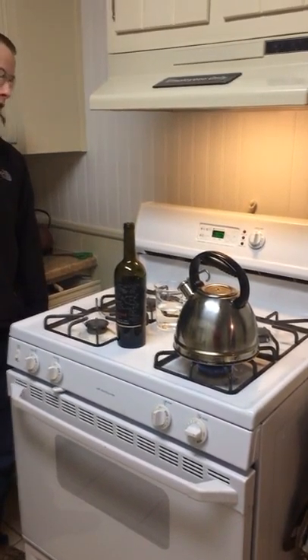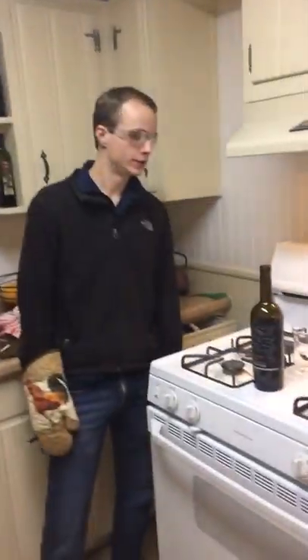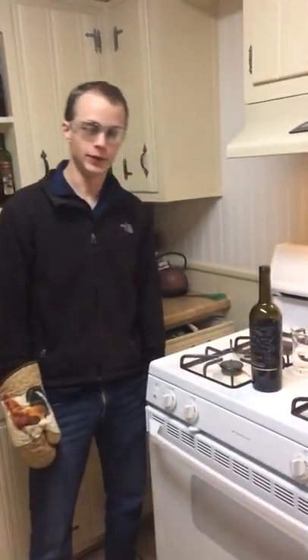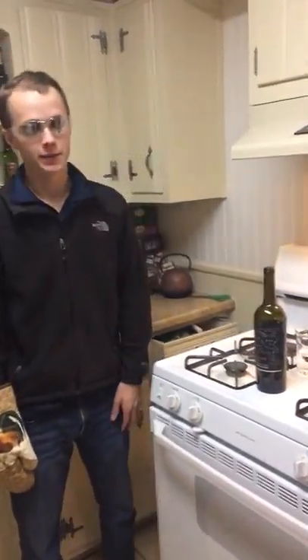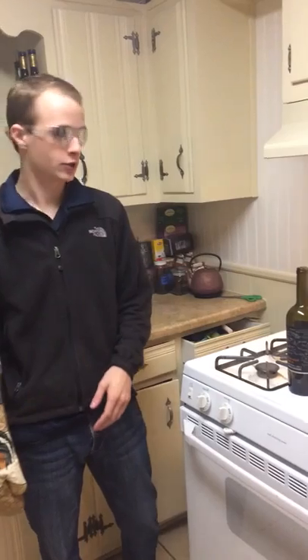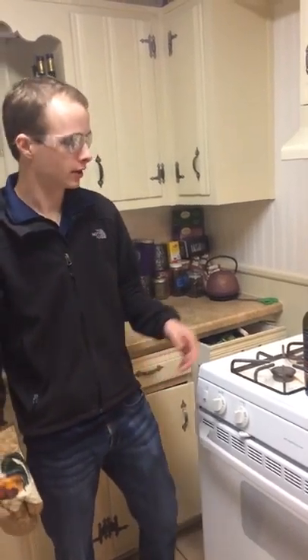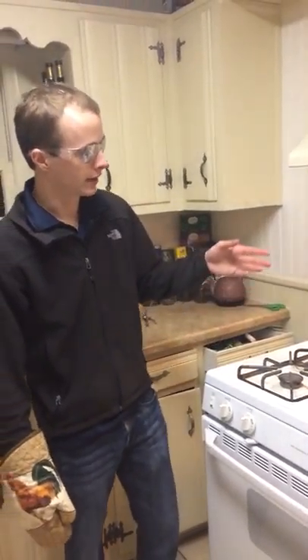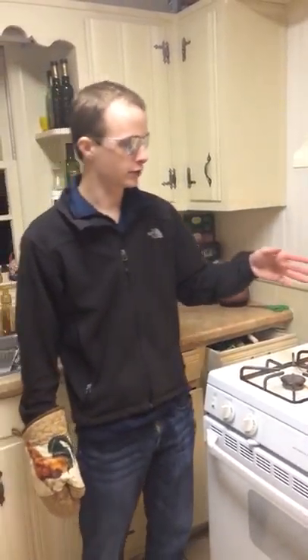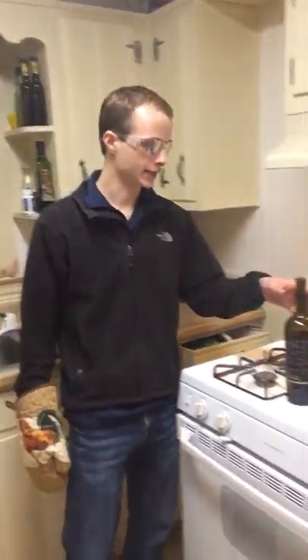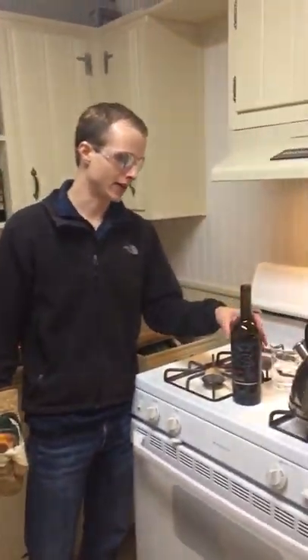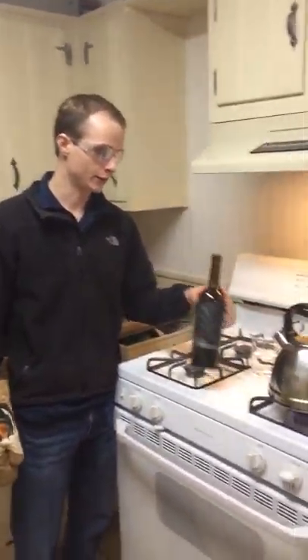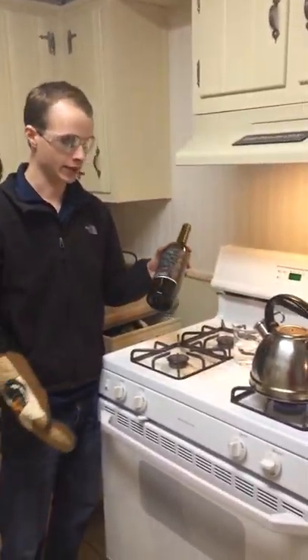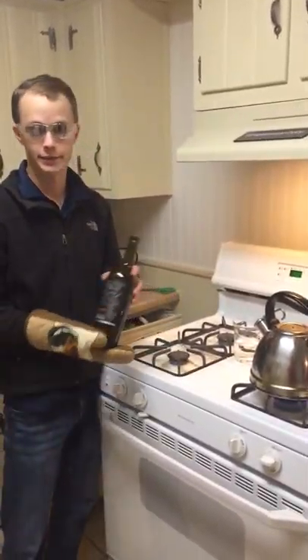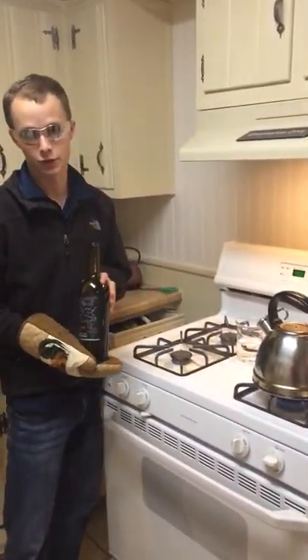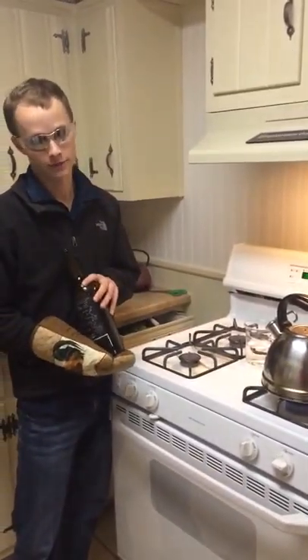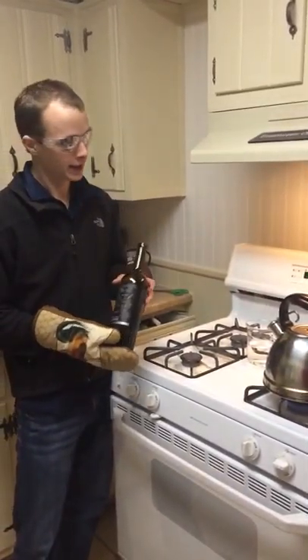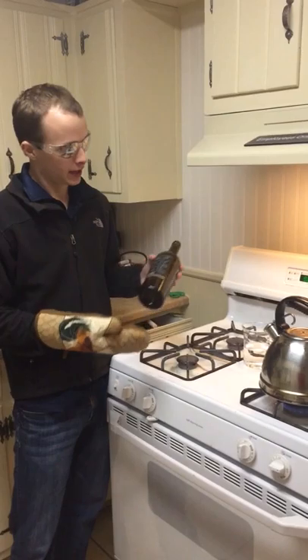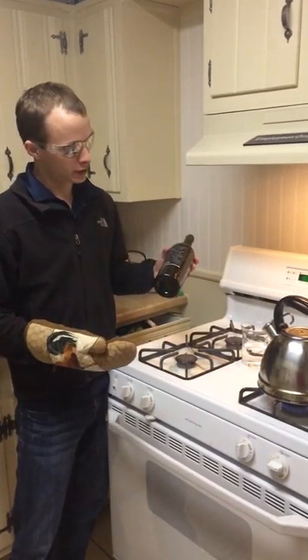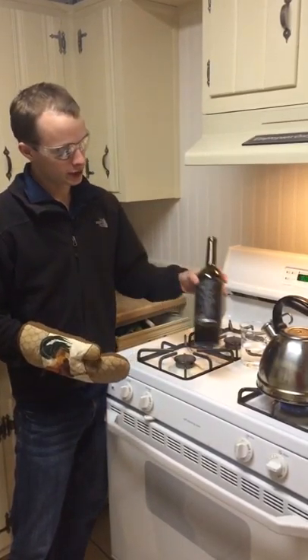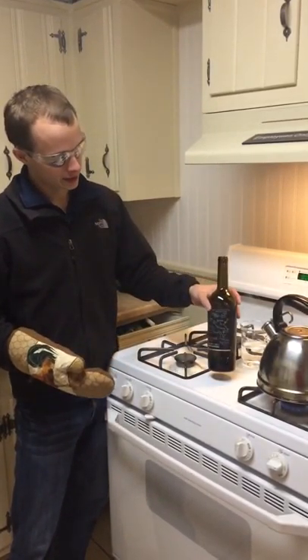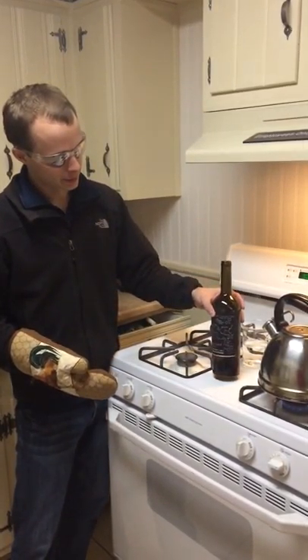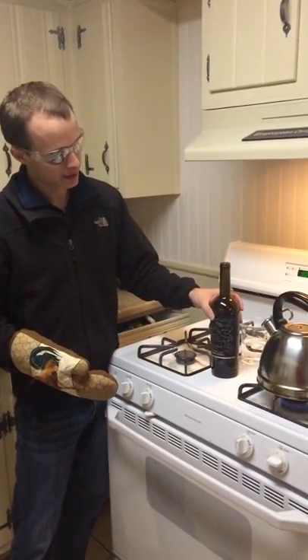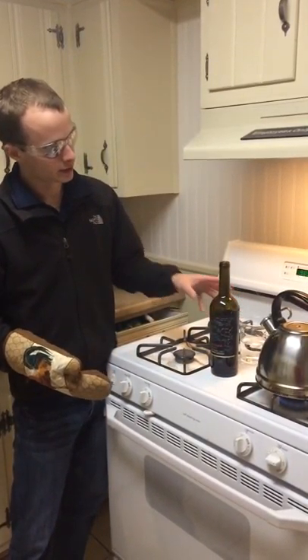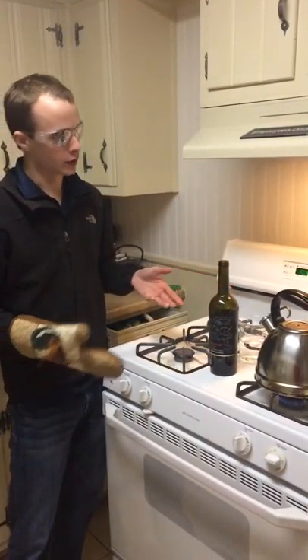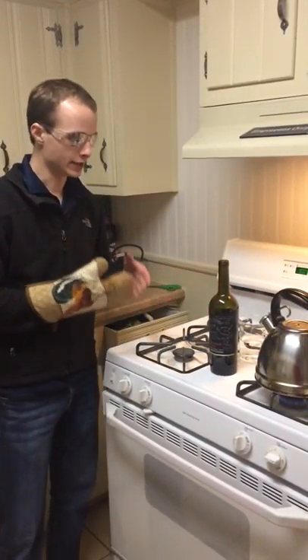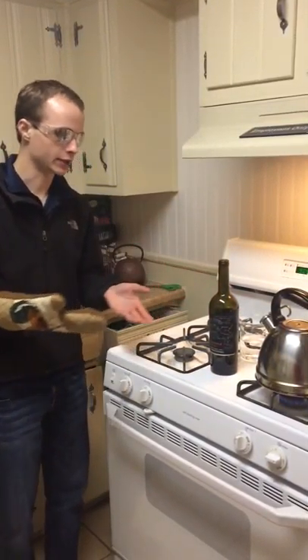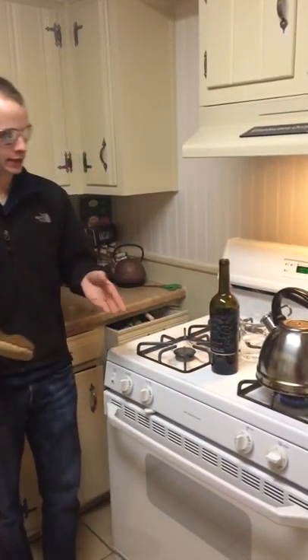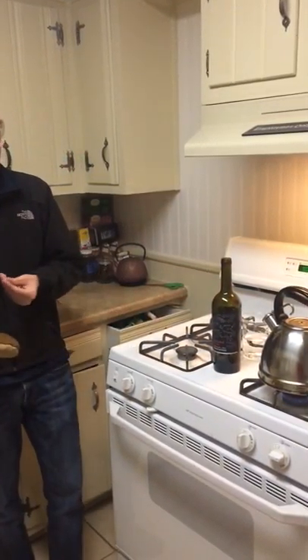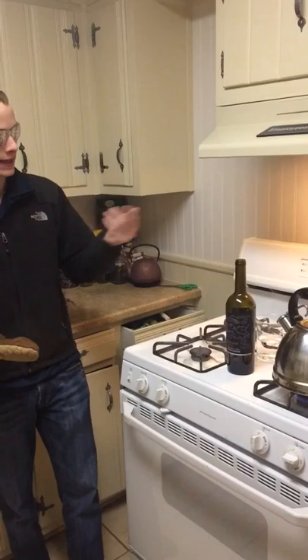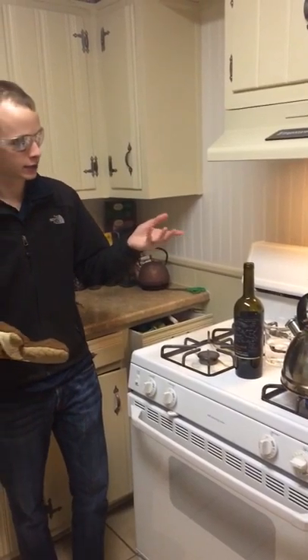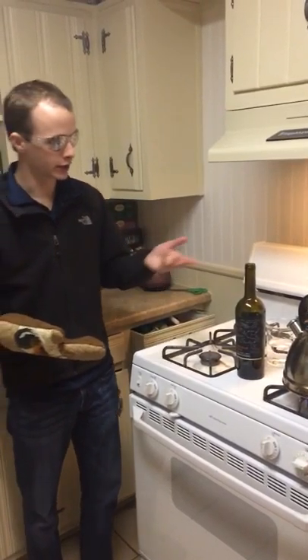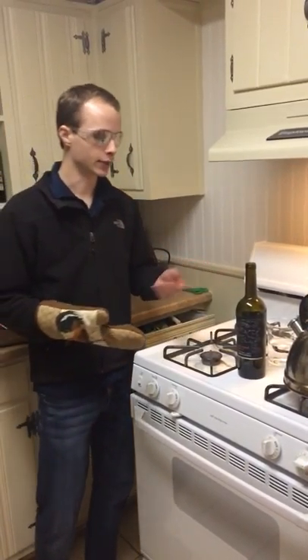Today I'll be doing a demonstration on how to create a simple vacuum using the concept of phase change. Phase change is a concept that involves, in this particular case, a gas going into a liquid.